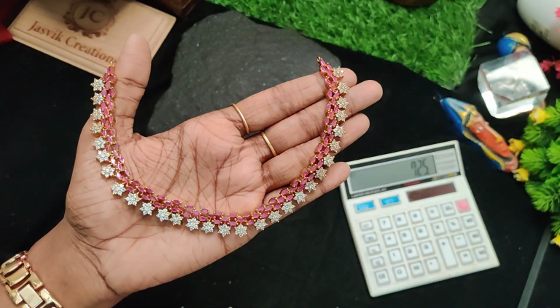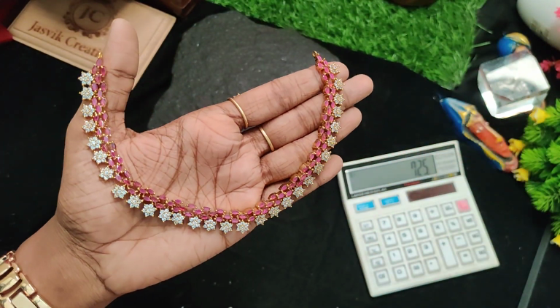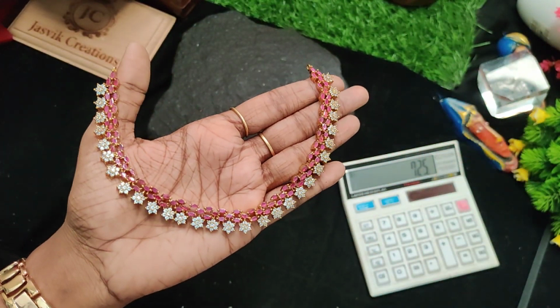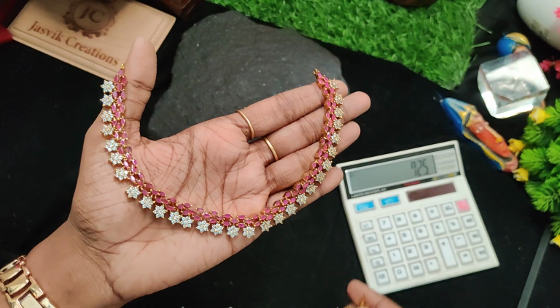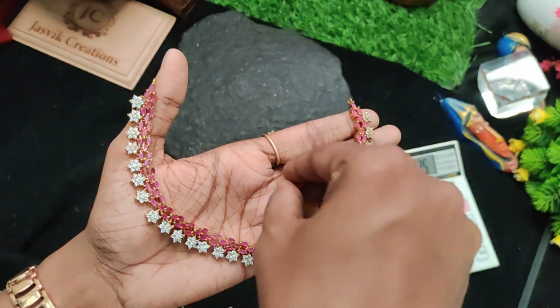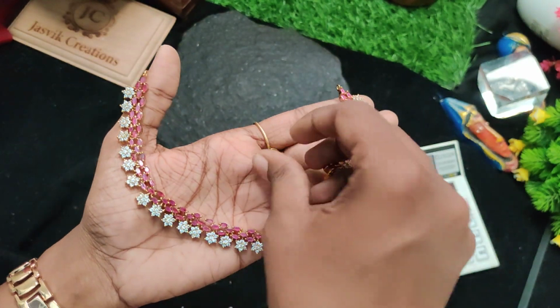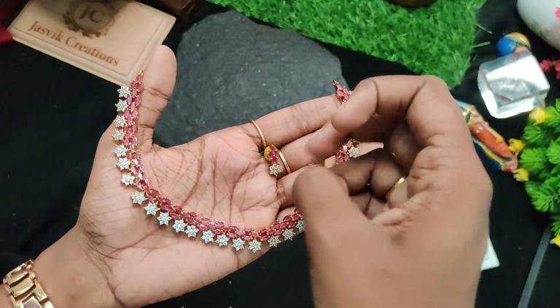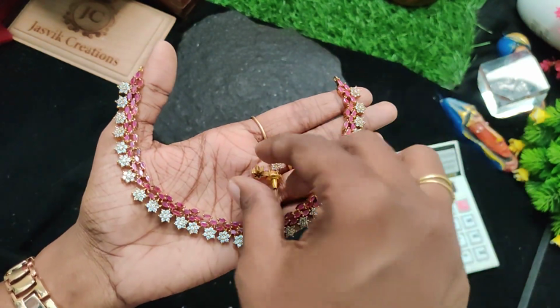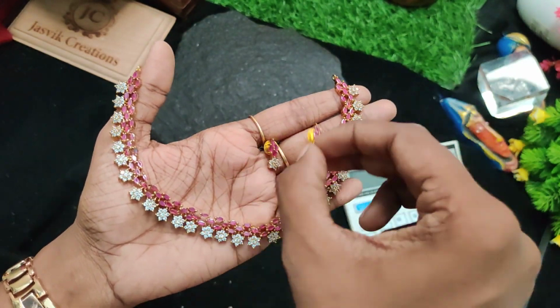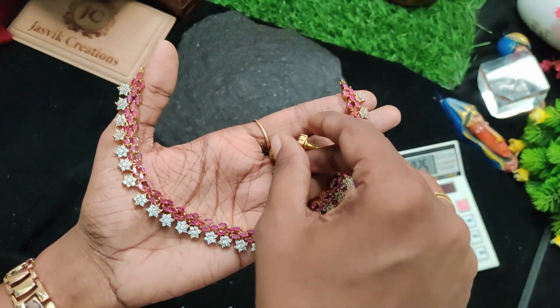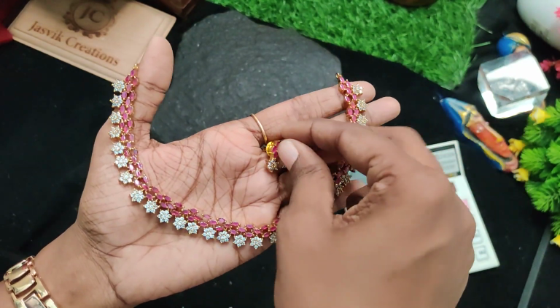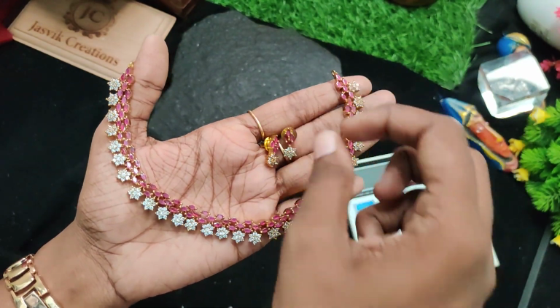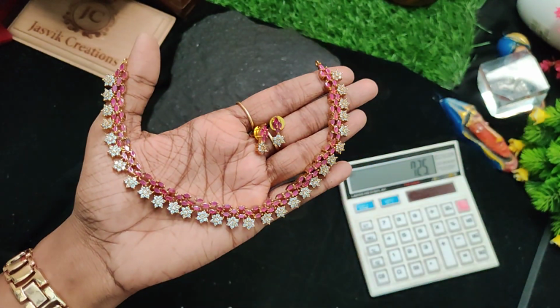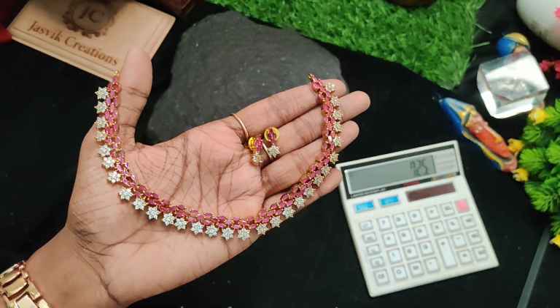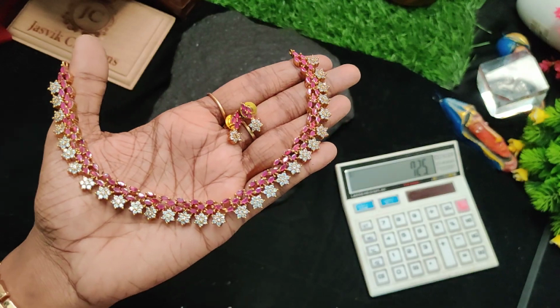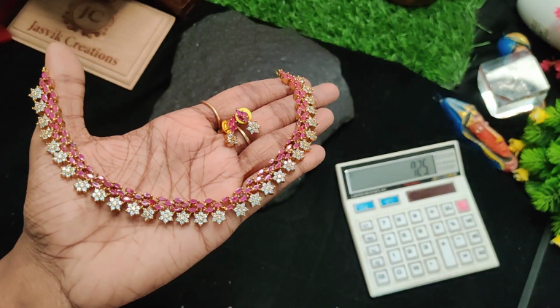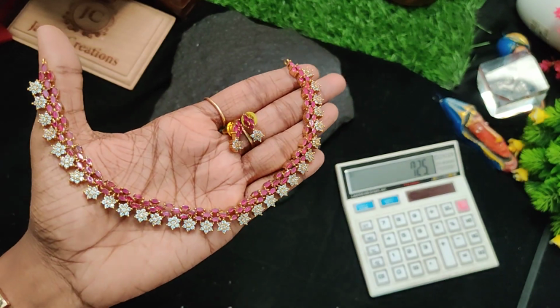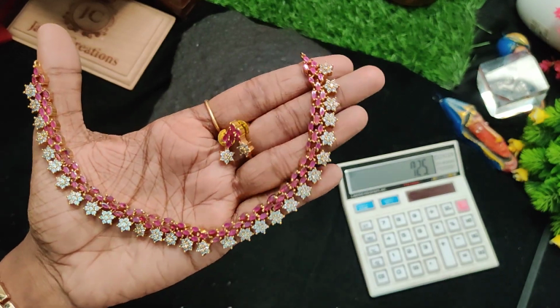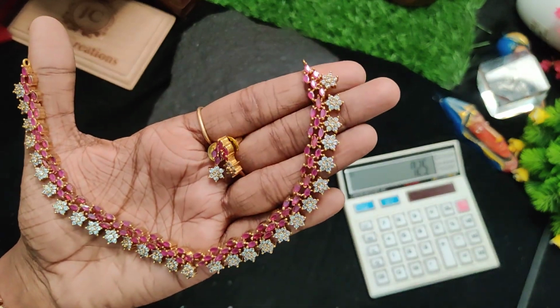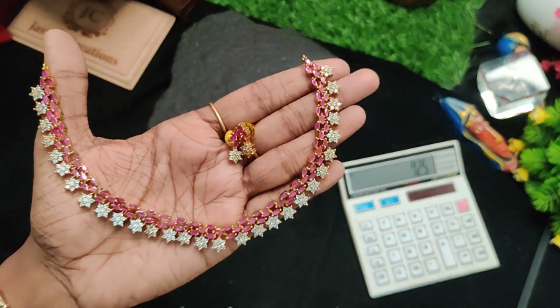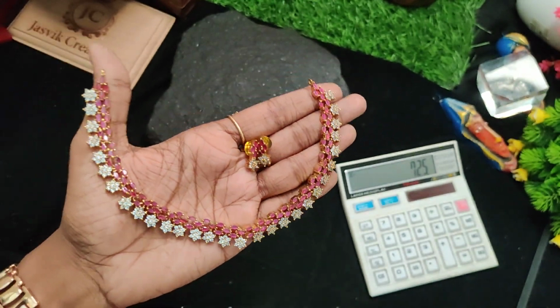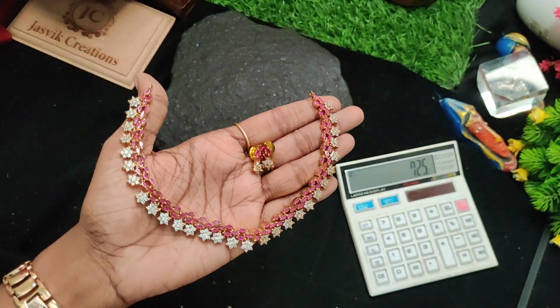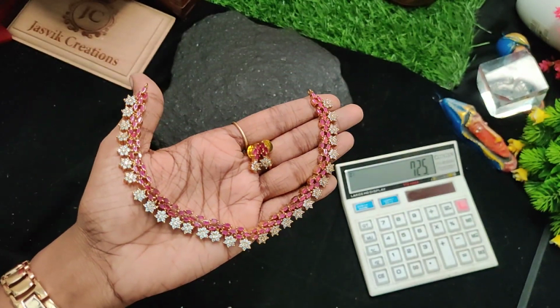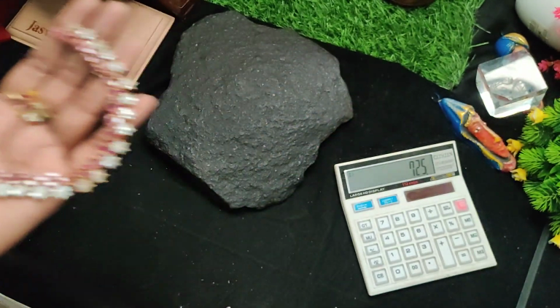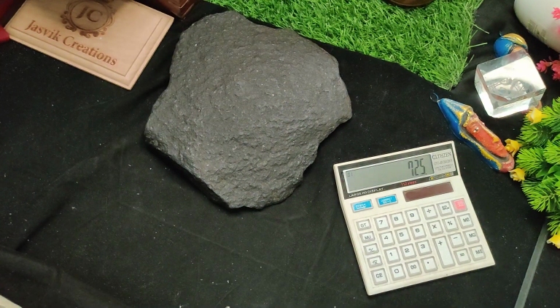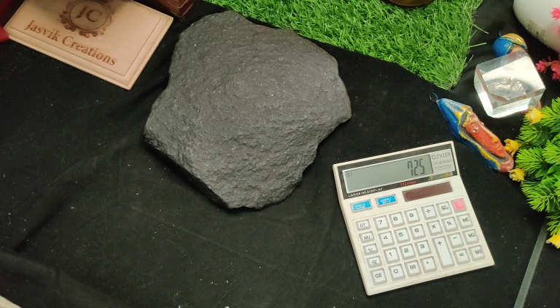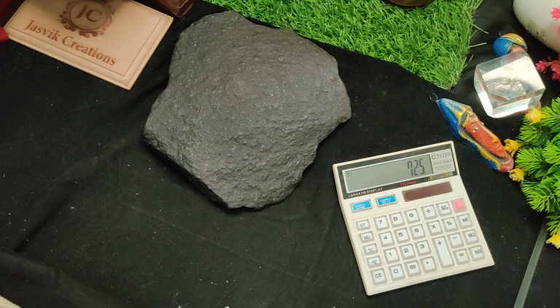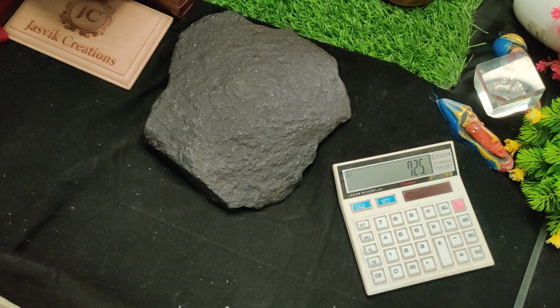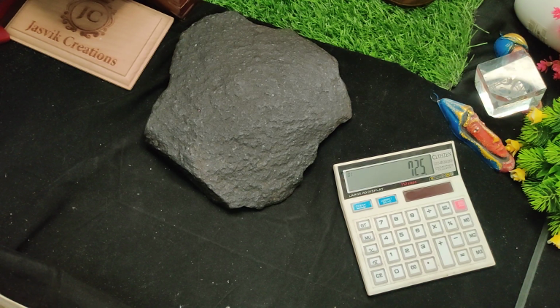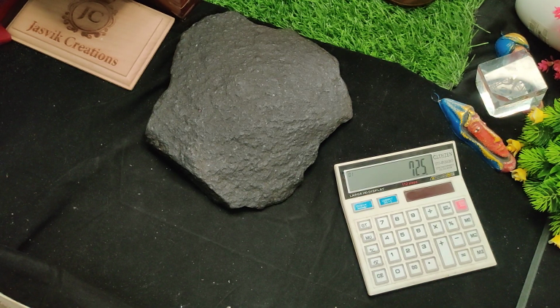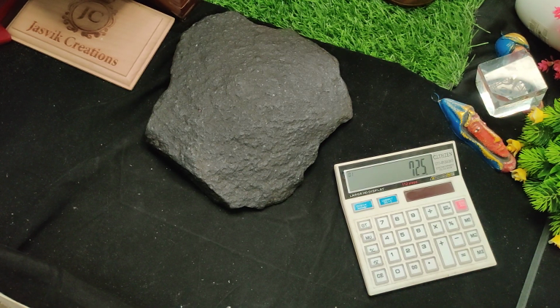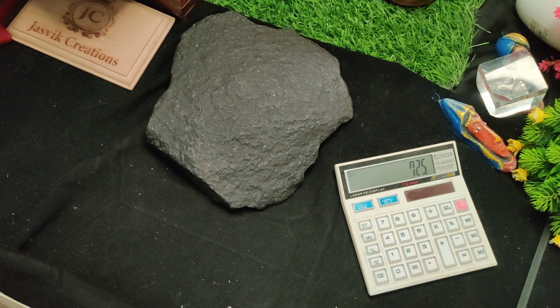Just screenshot and book. 725 rupees plus shipping. Ruby white.